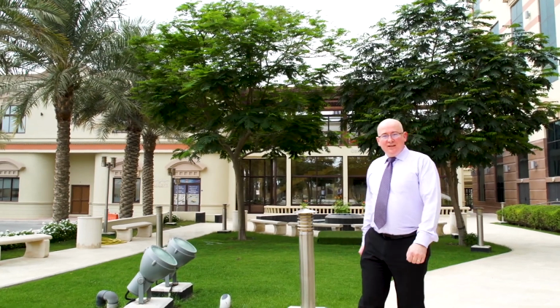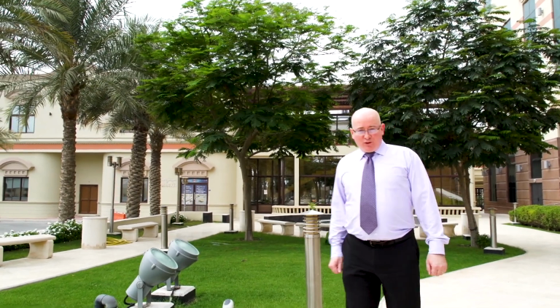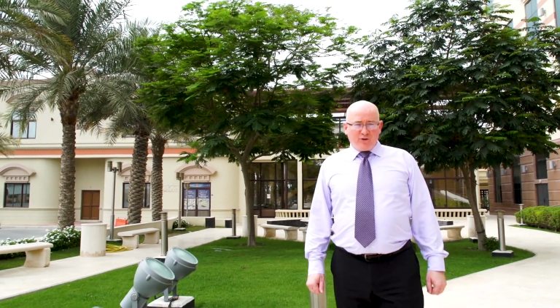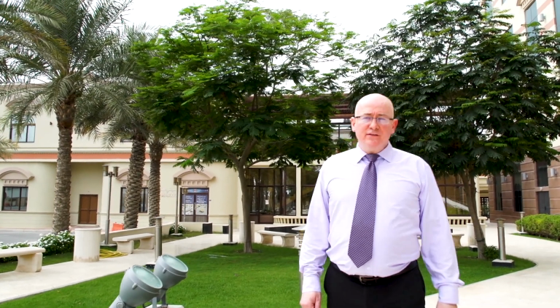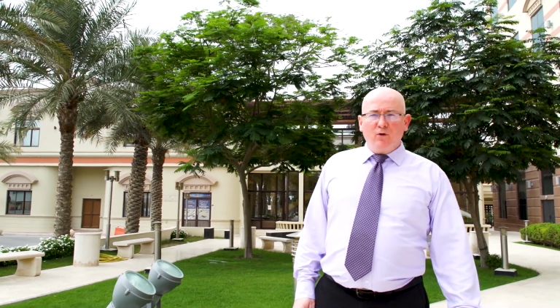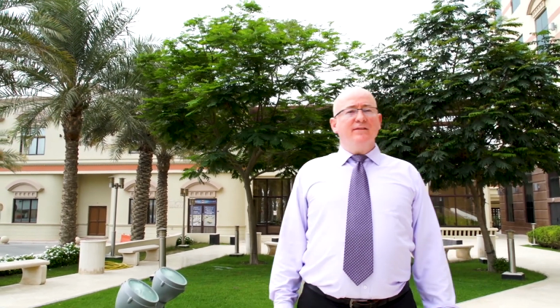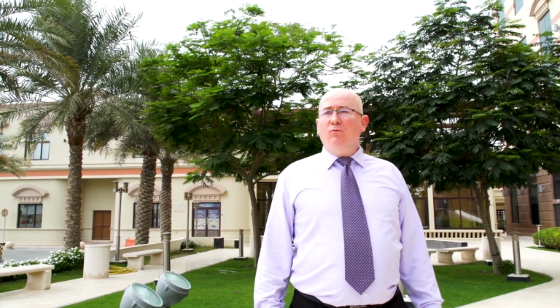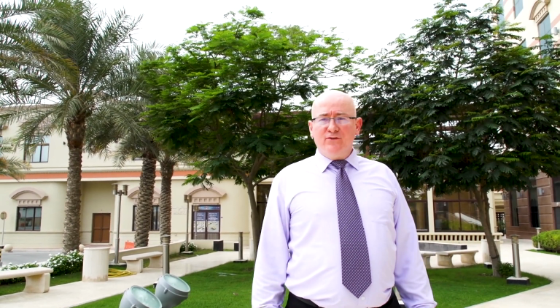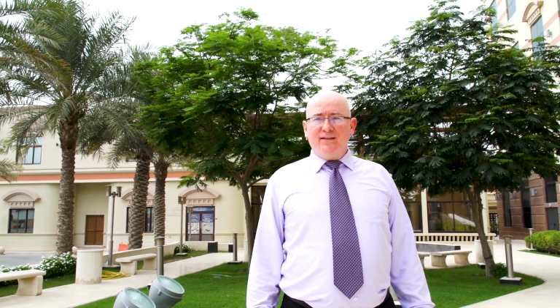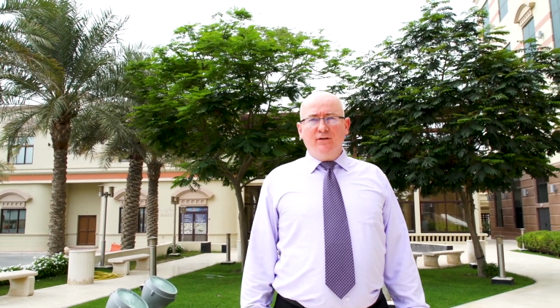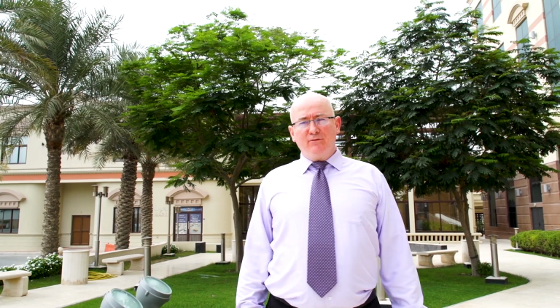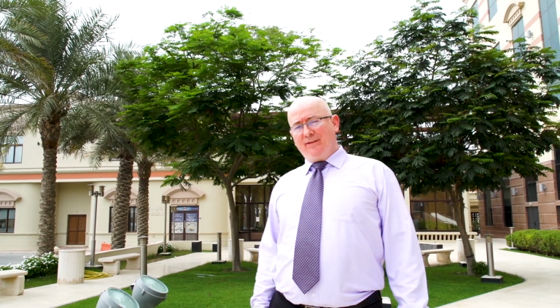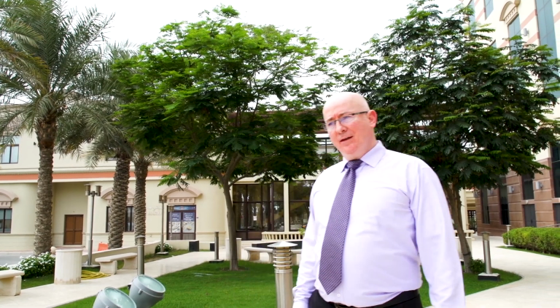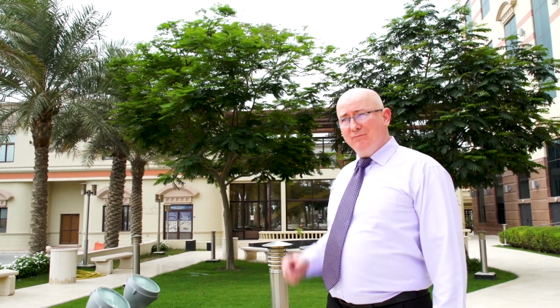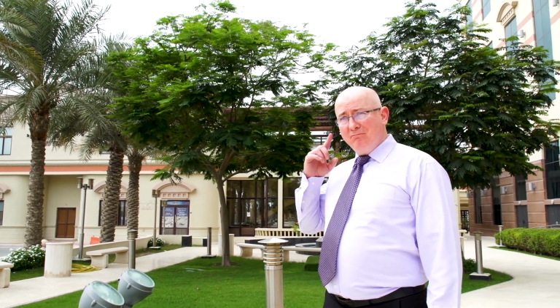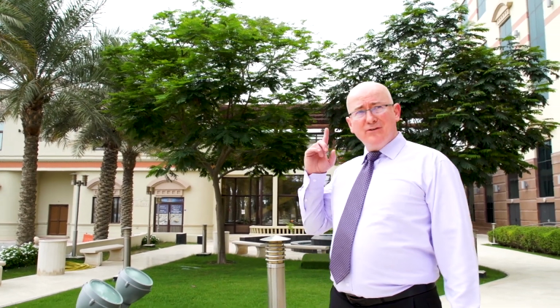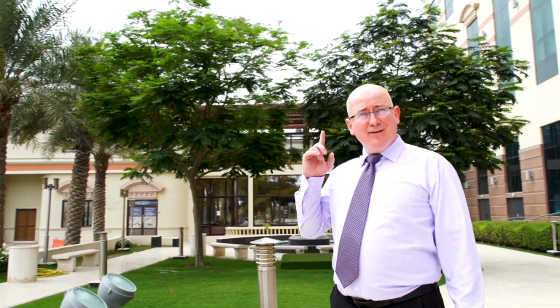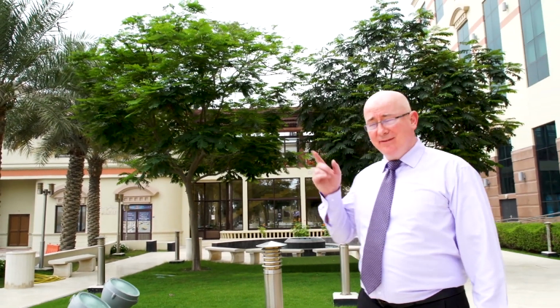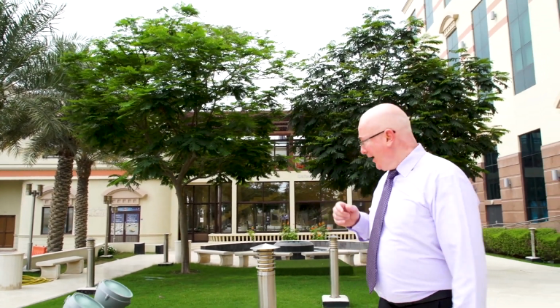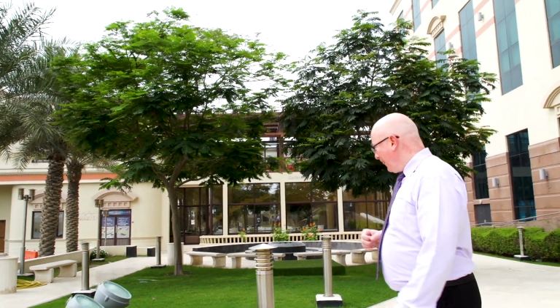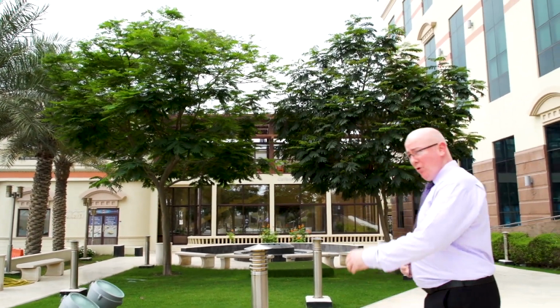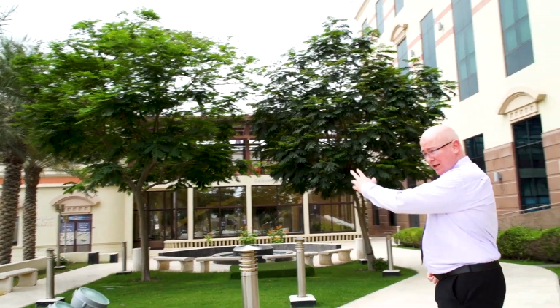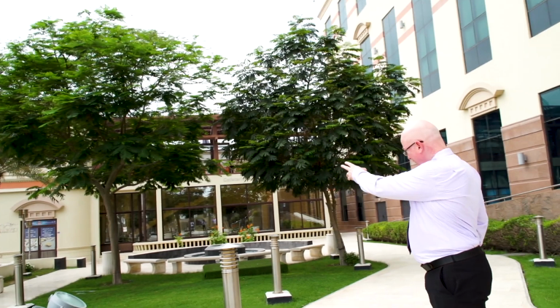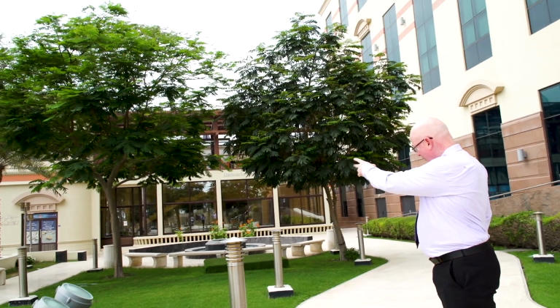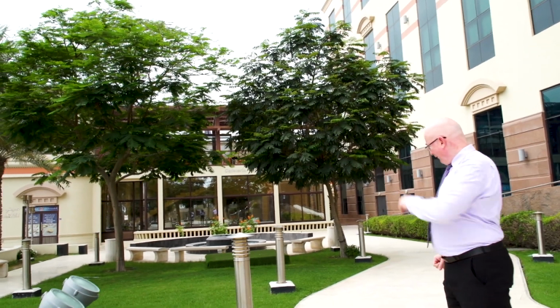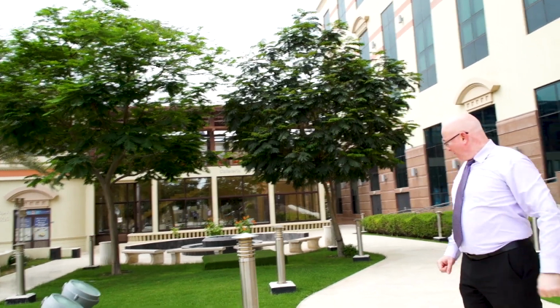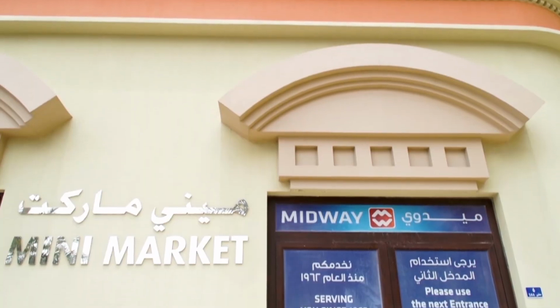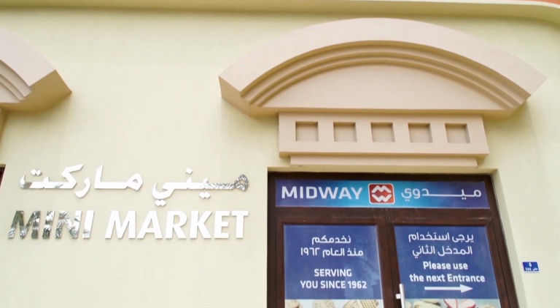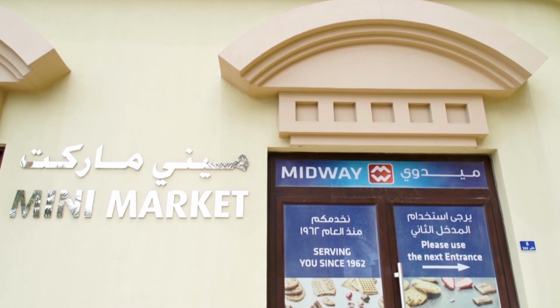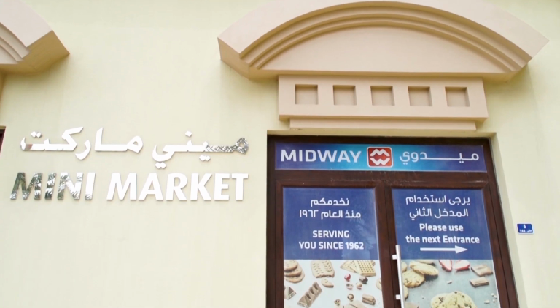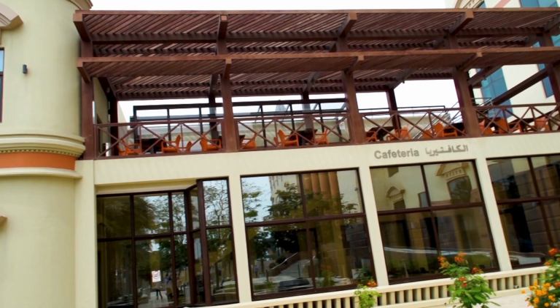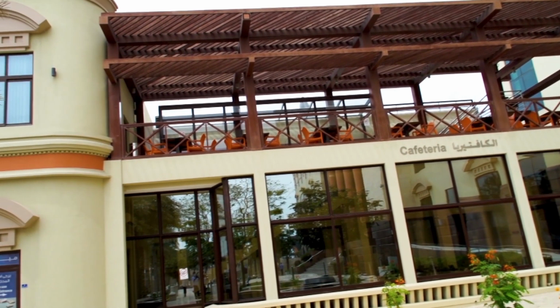This is one of our outdoor areas where we host events and where students can sit out when the weather is nice. You can also hear the wildlife. Off to the left we have our mini market, and next to that we have a cafeteria.